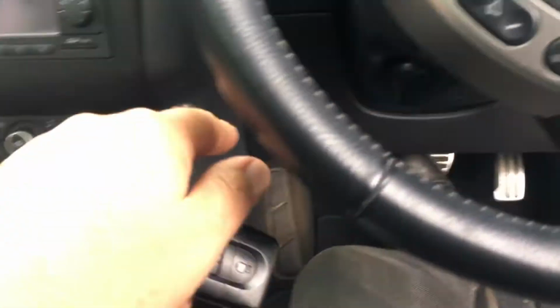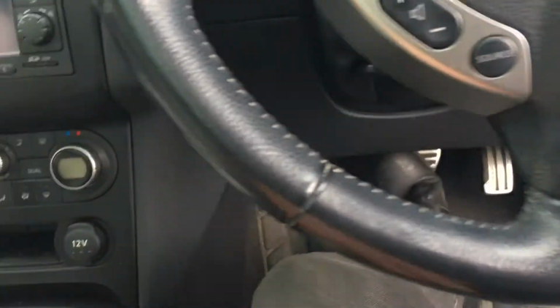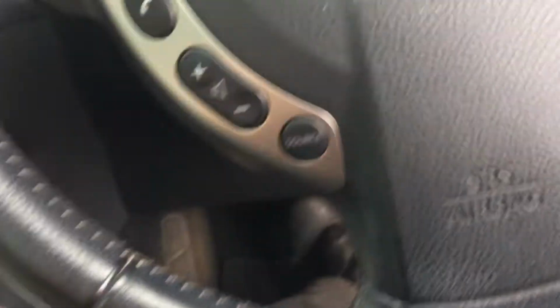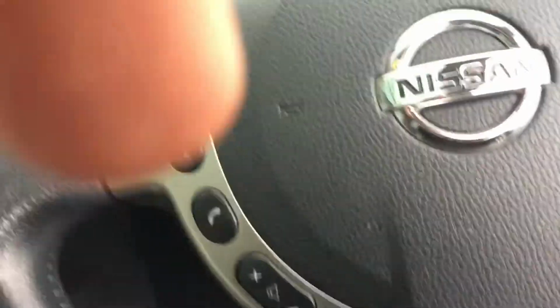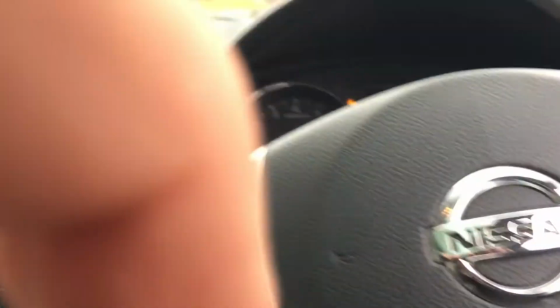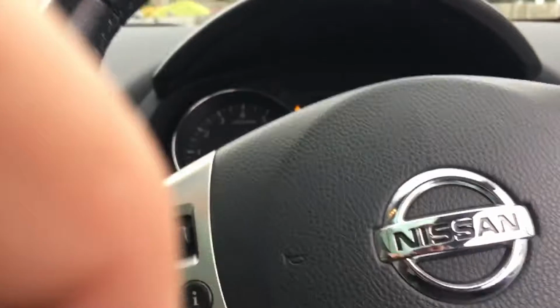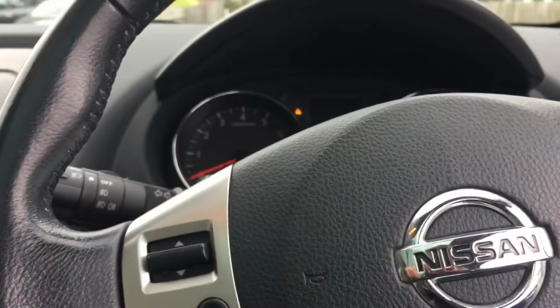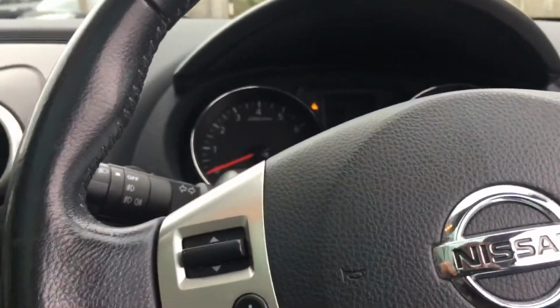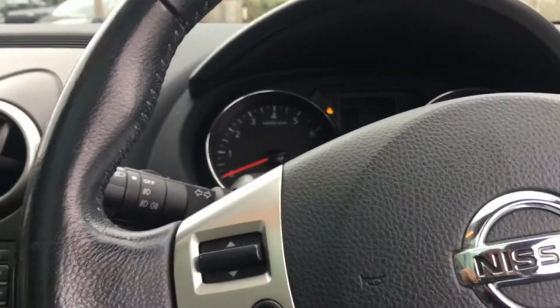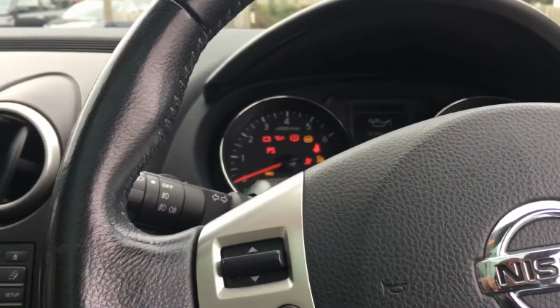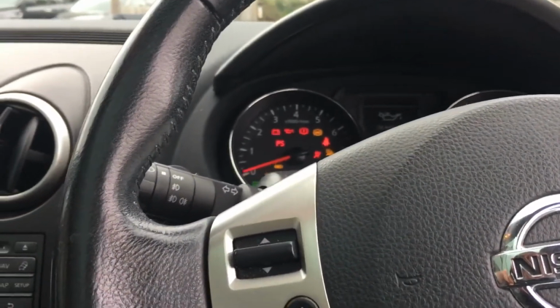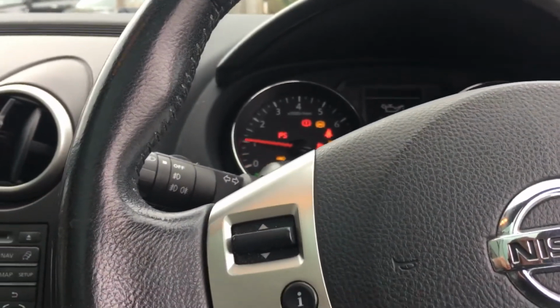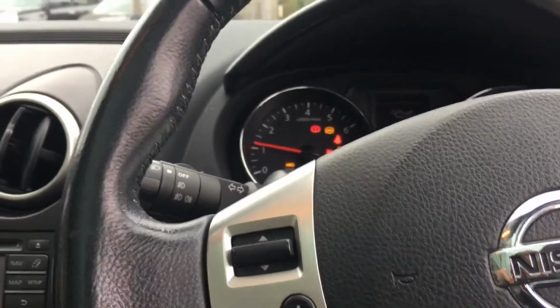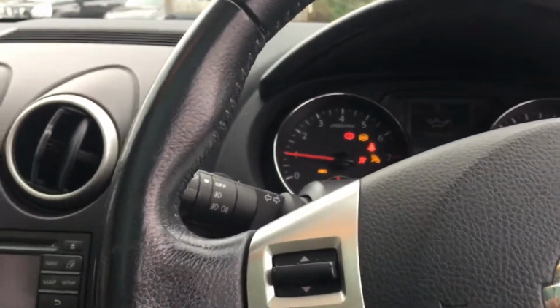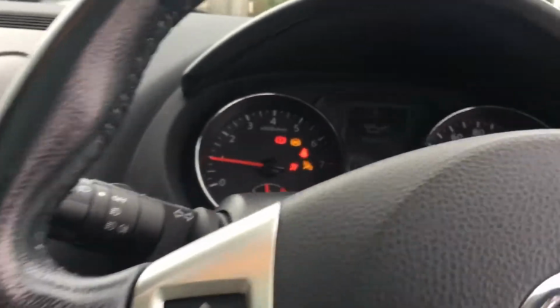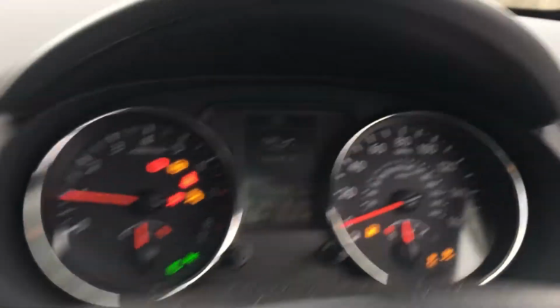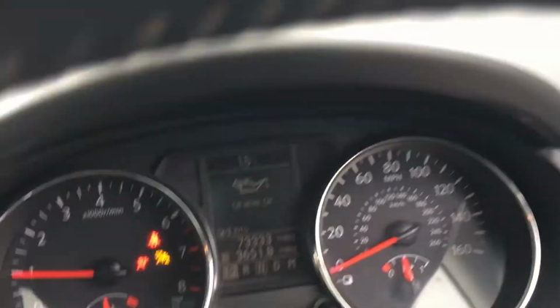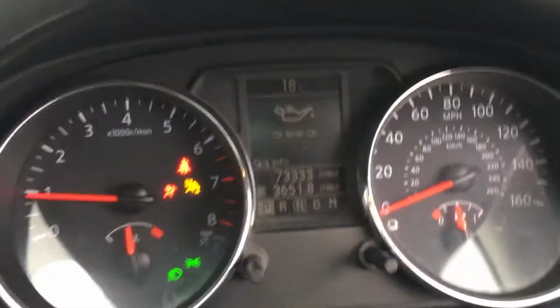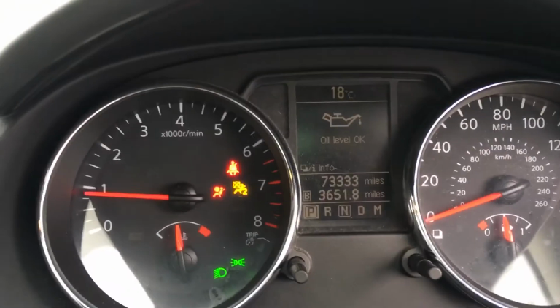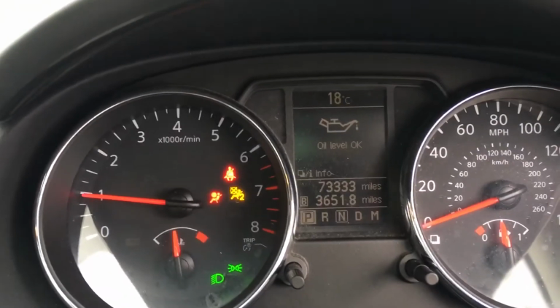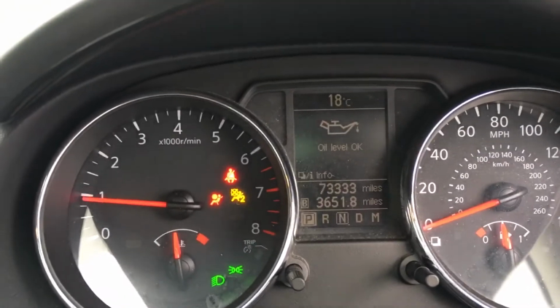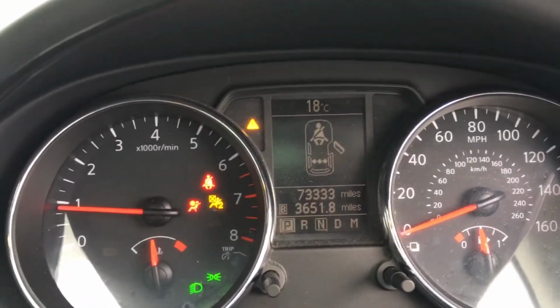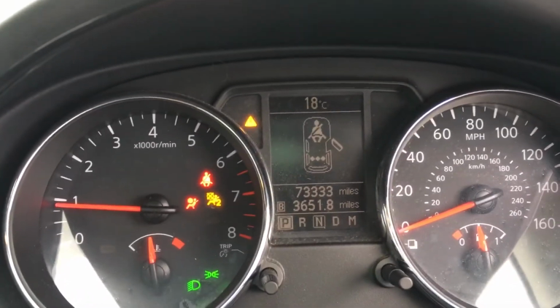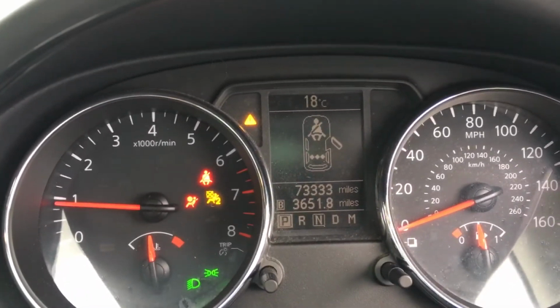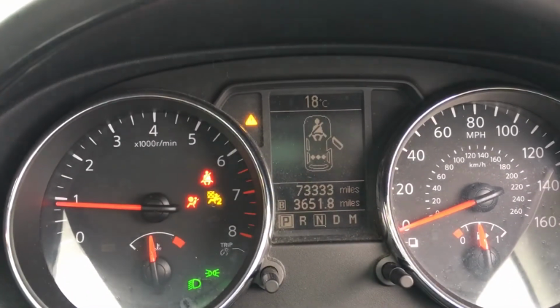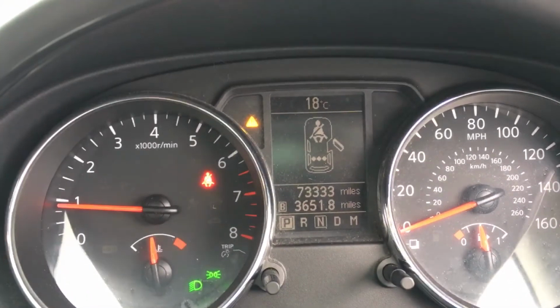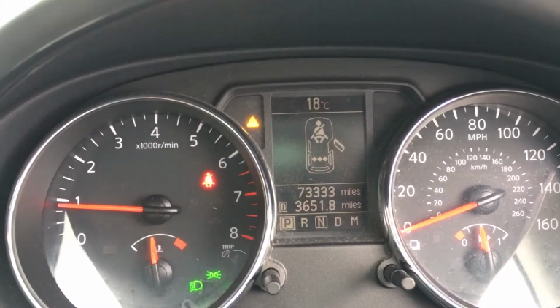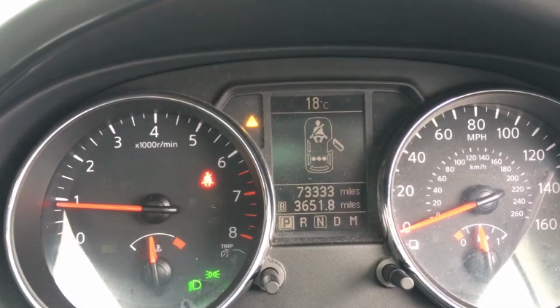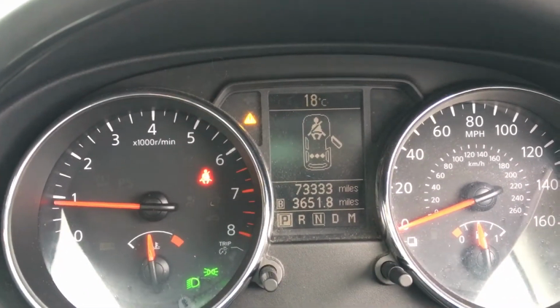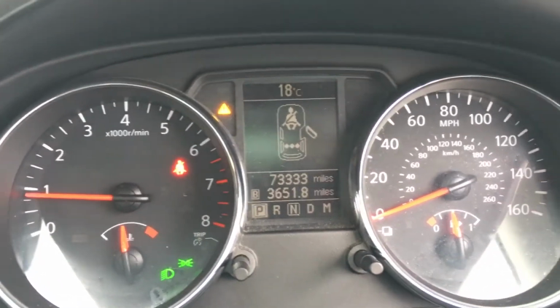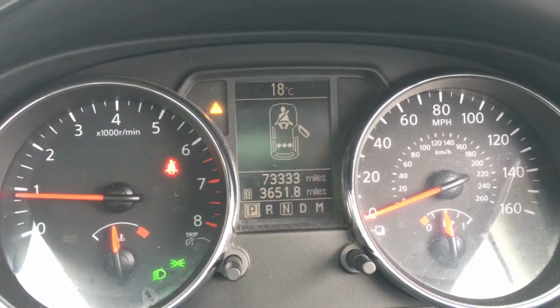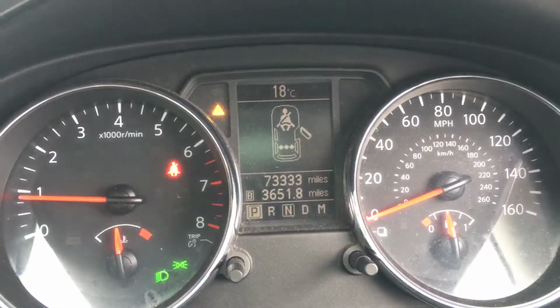Looking for the start button. 73,000 miles. No warning lights on.